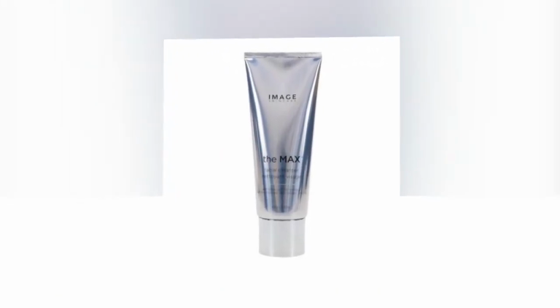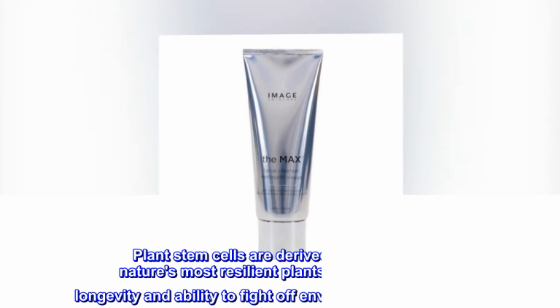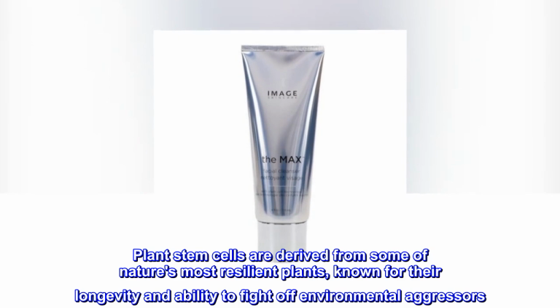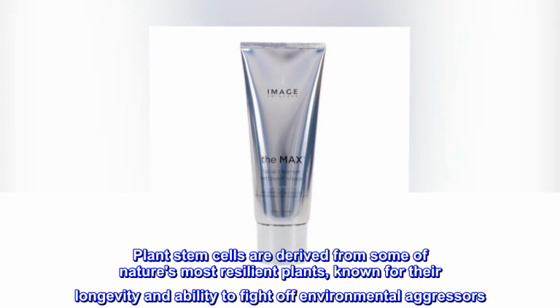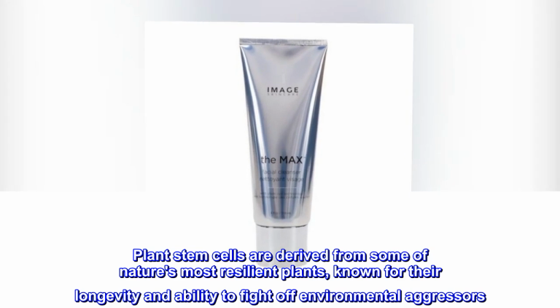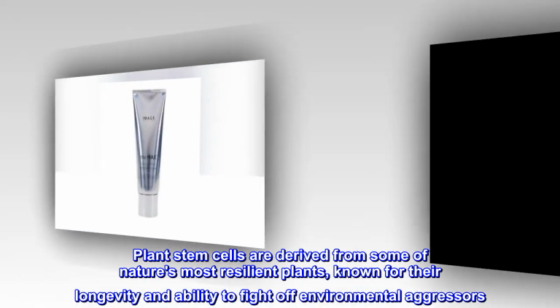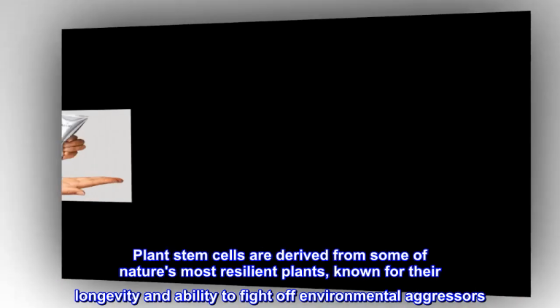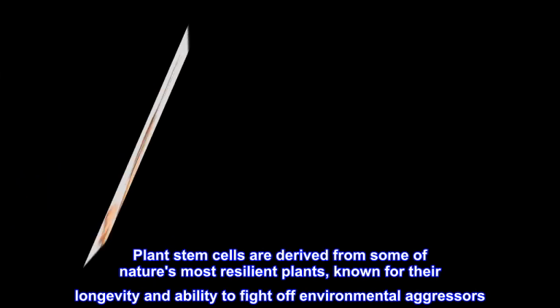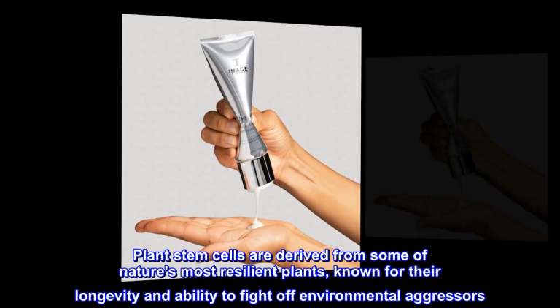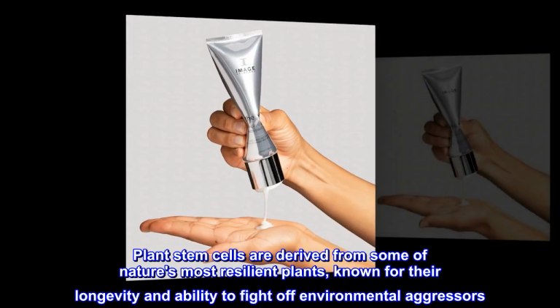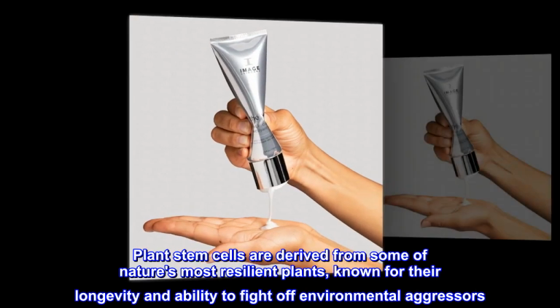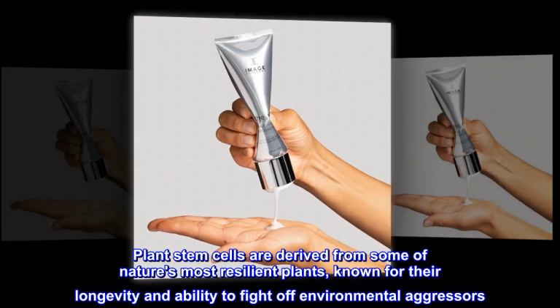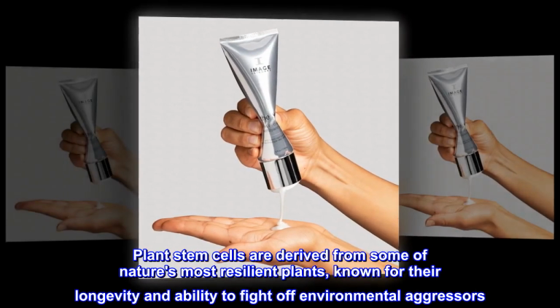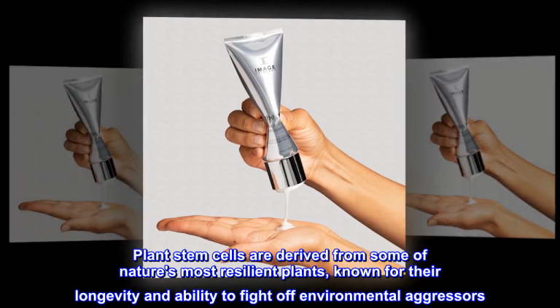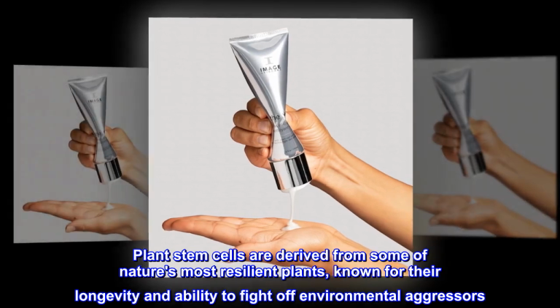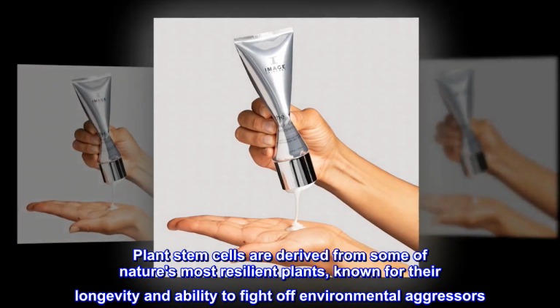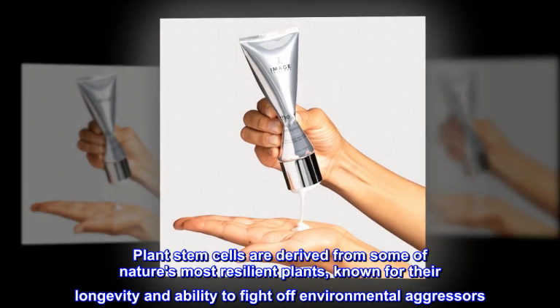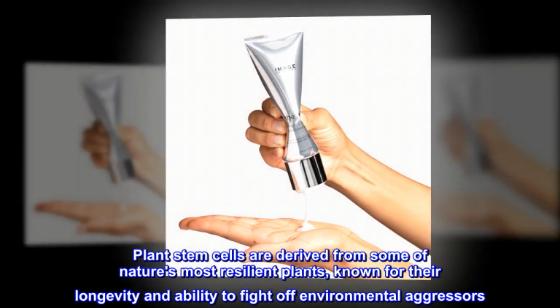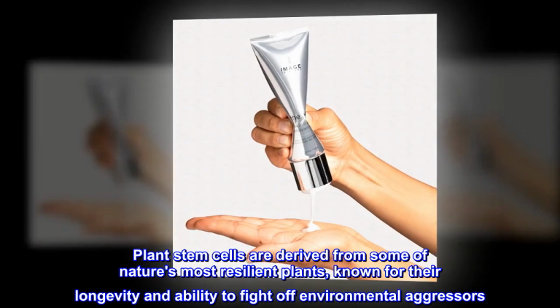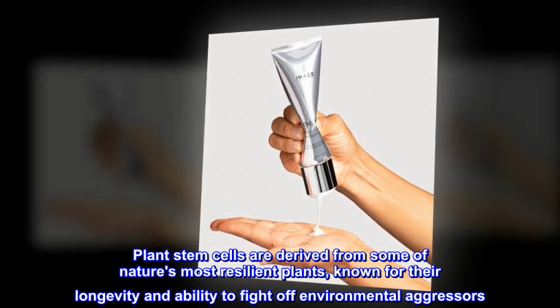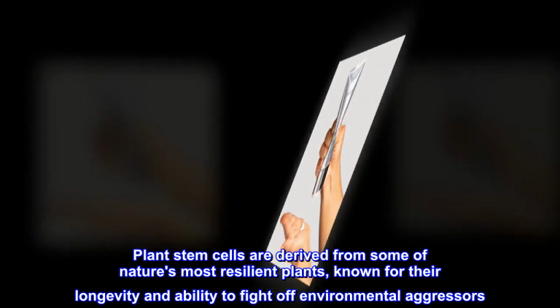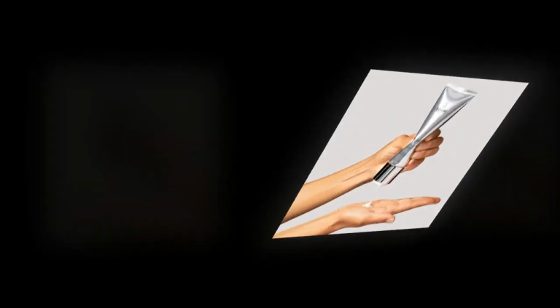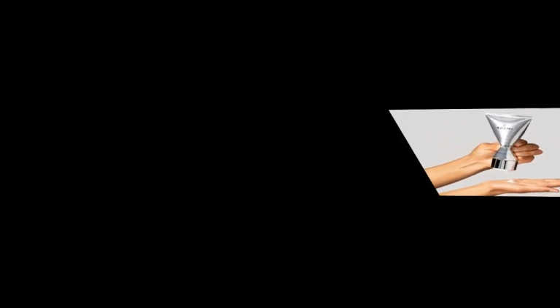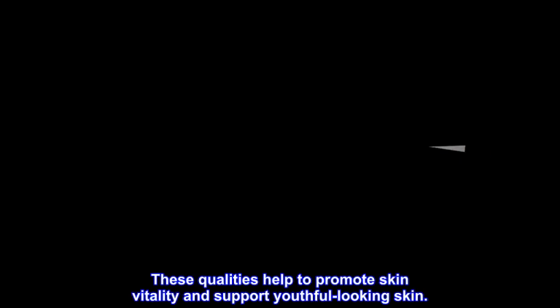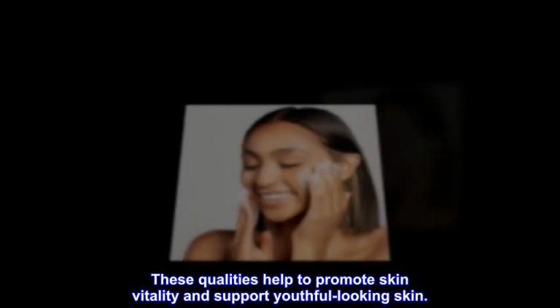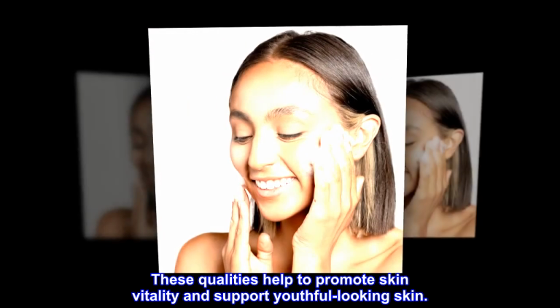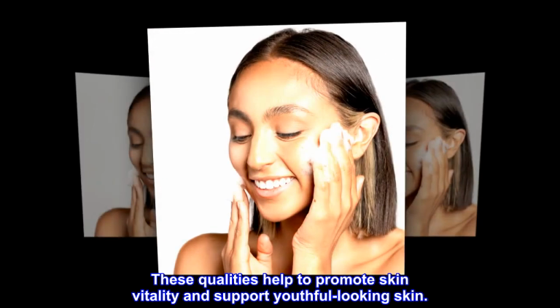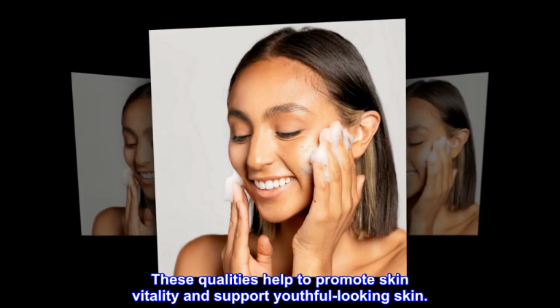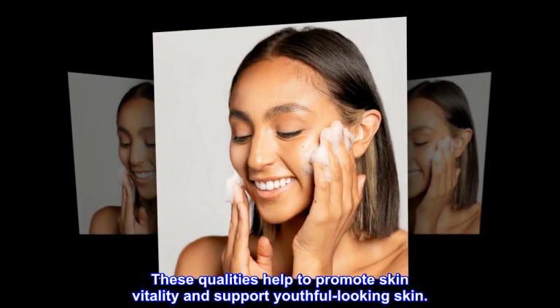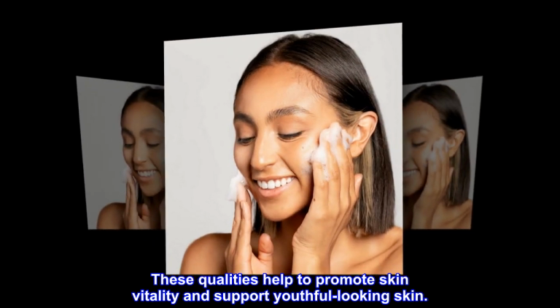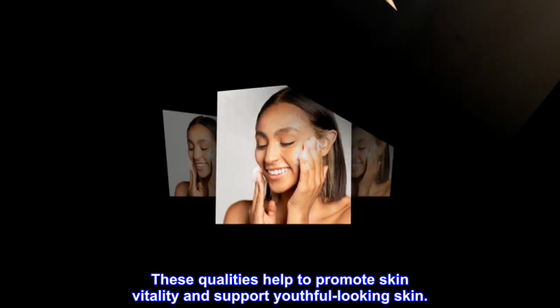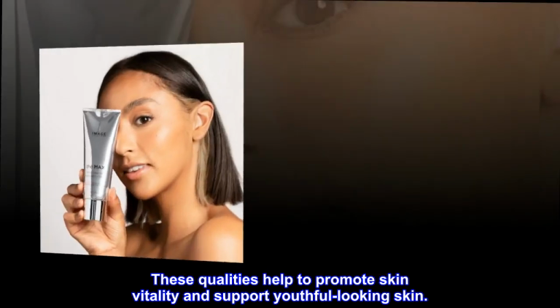Plant stem cells are derived from some of nature's most resilient plants, known for their longevity and ability to fight off environmental aggressors. These qualities help to promote skin vitality and support youthful-looking skin.